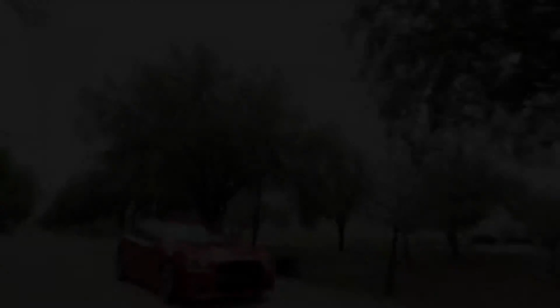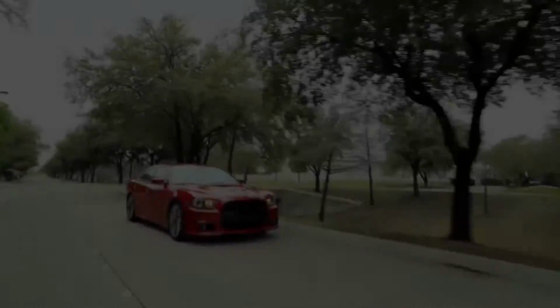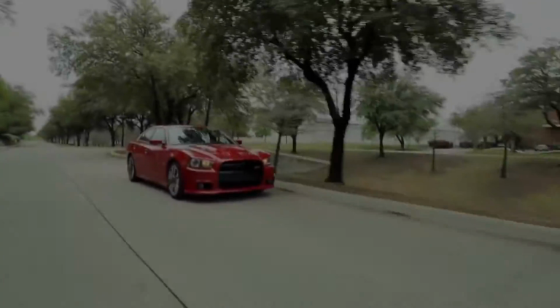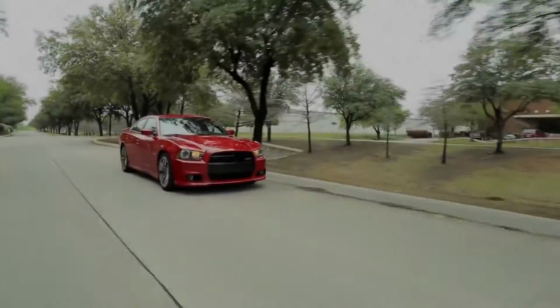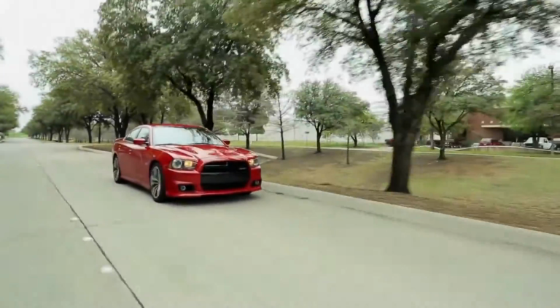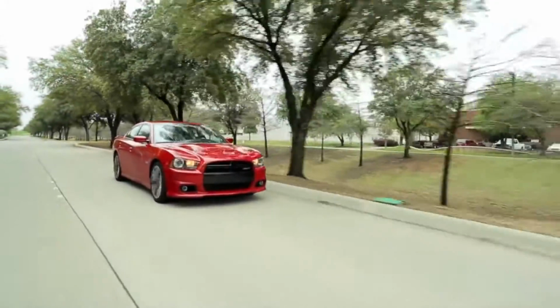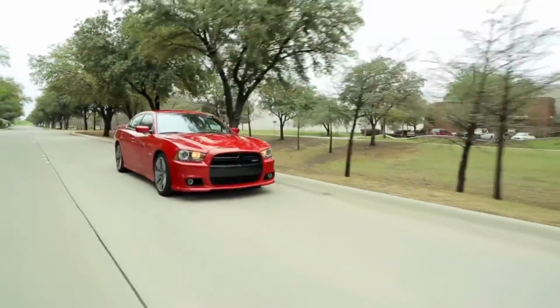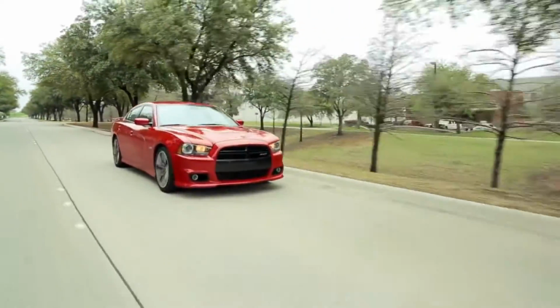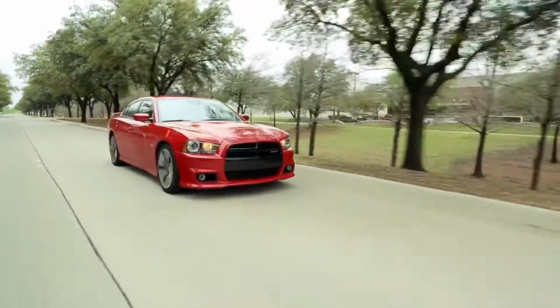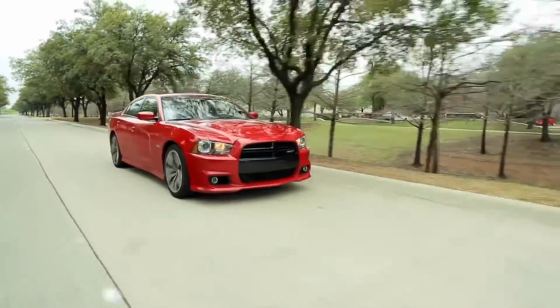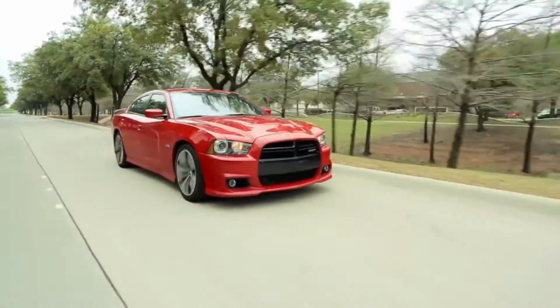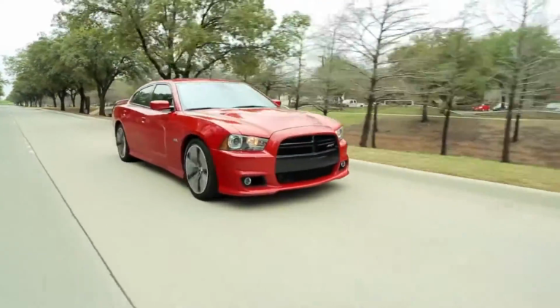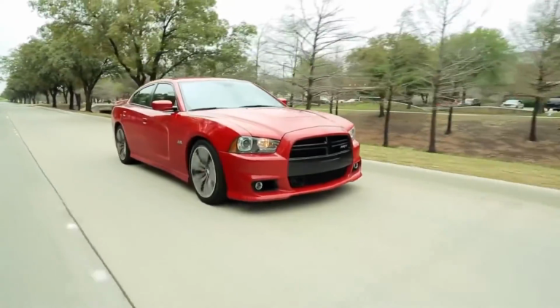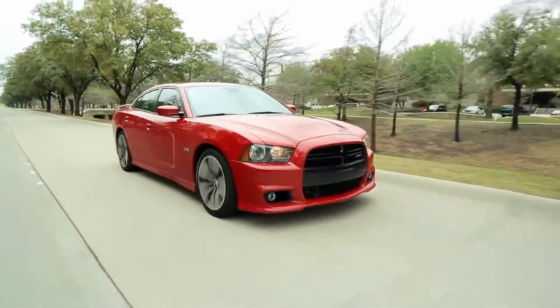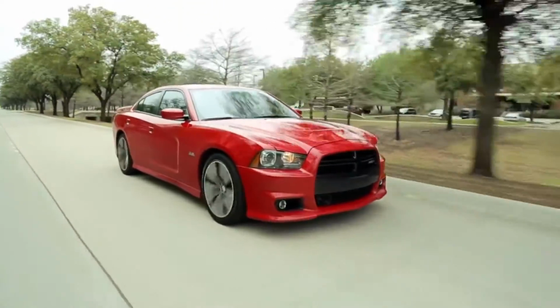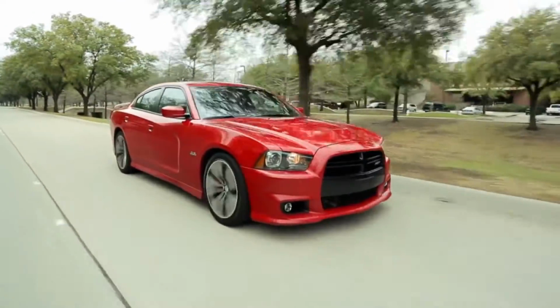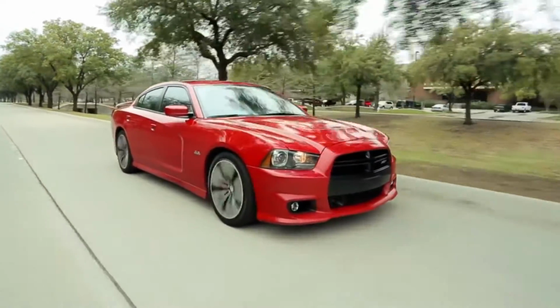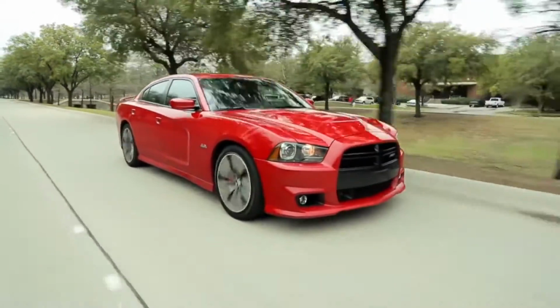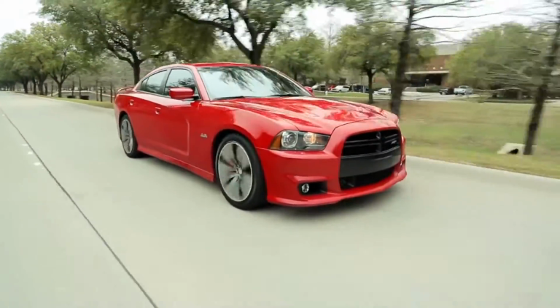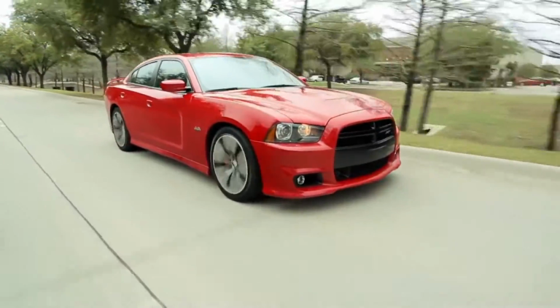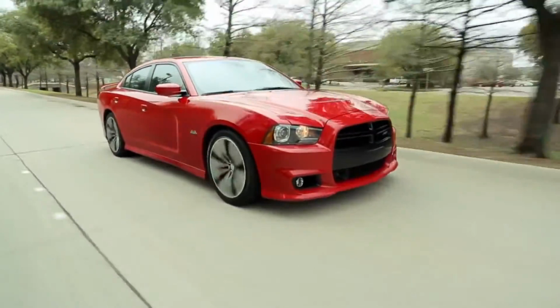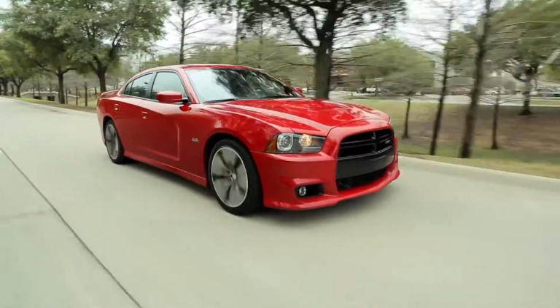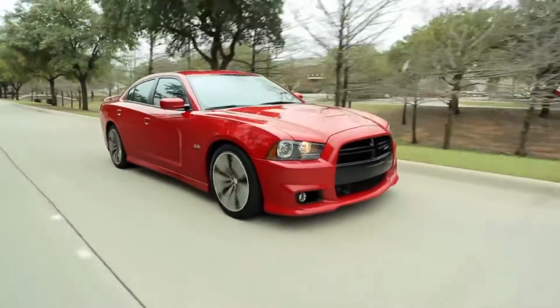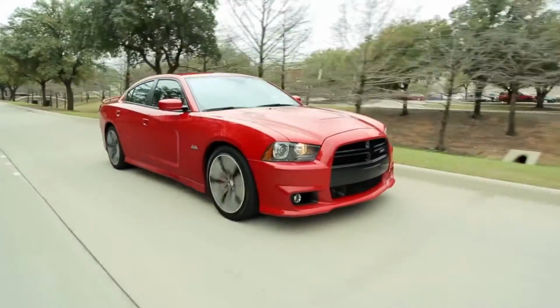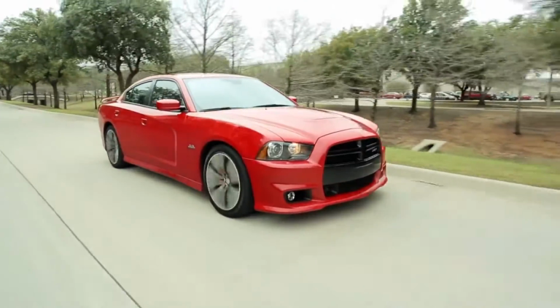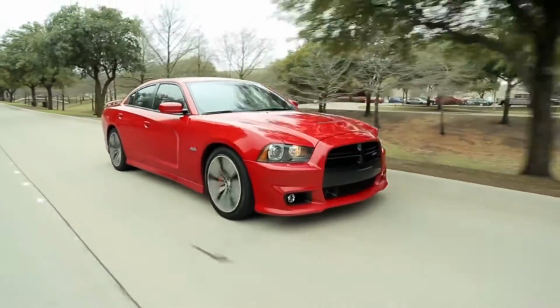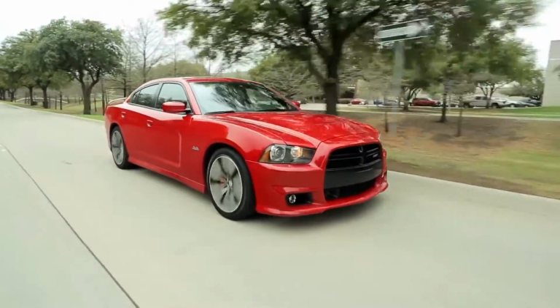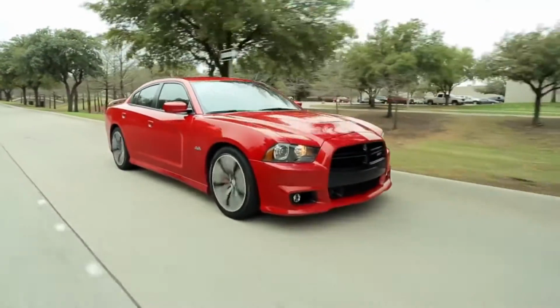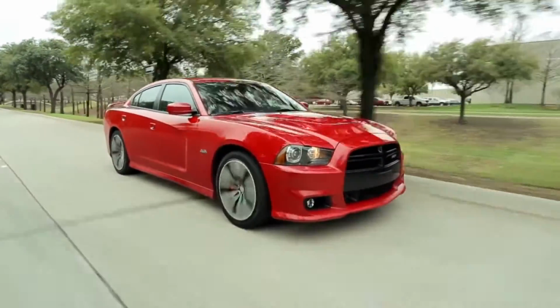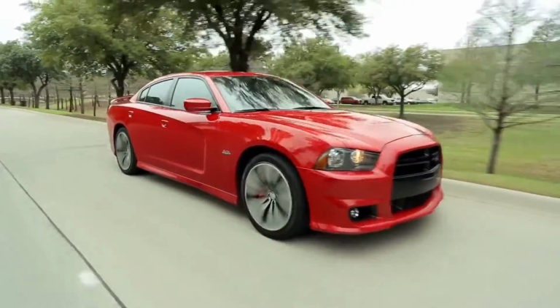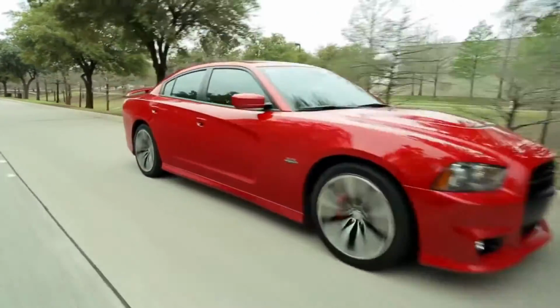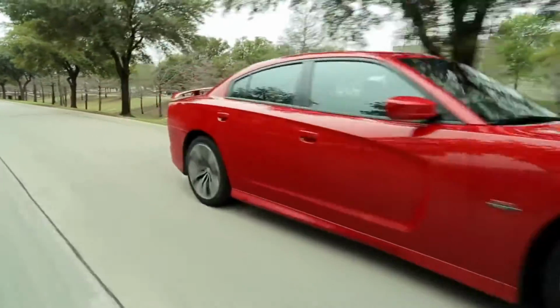You gotta love a large, comfortable car with 470 horses and a top speed of 175 miles an hour. This is the 2013 Dodge Charger SRT8. In many ways it's a retro car, but with a lot of modern amenities.